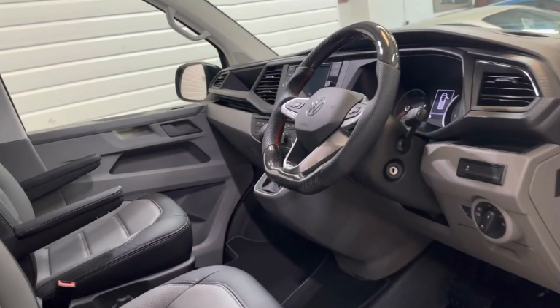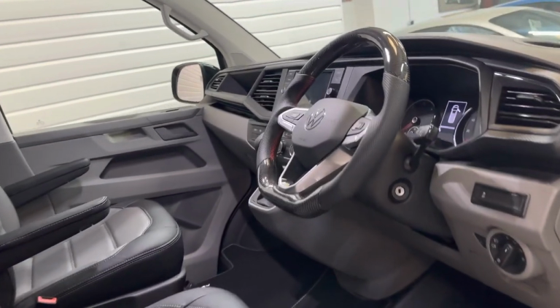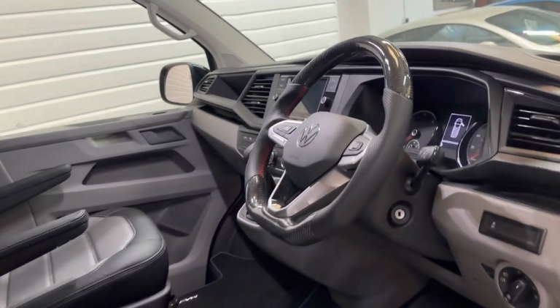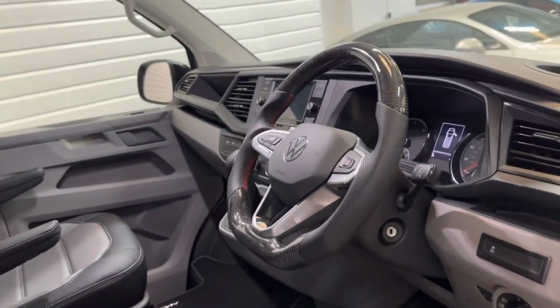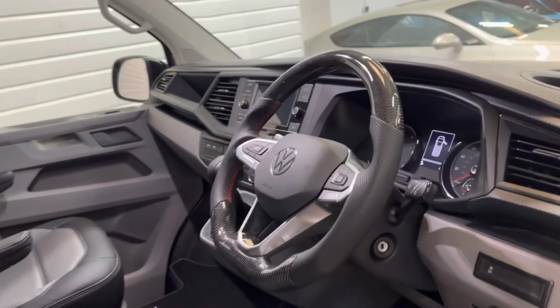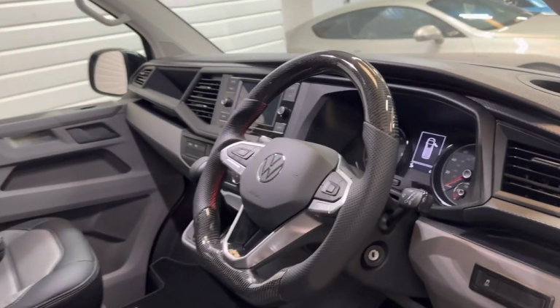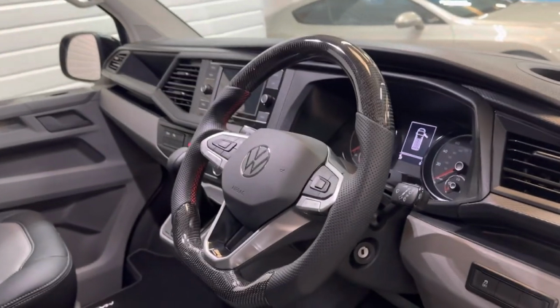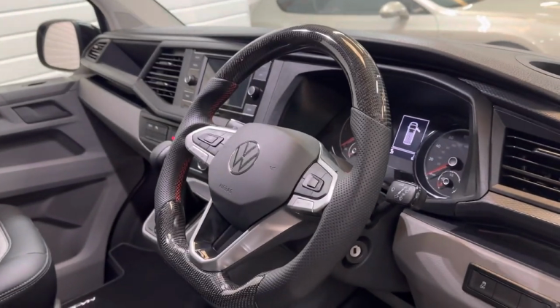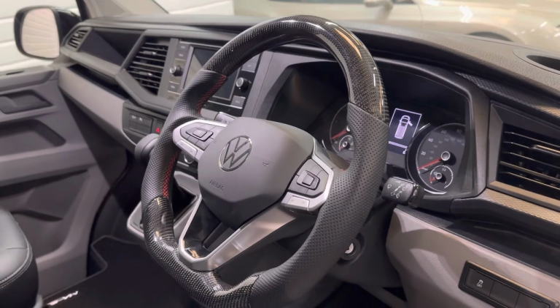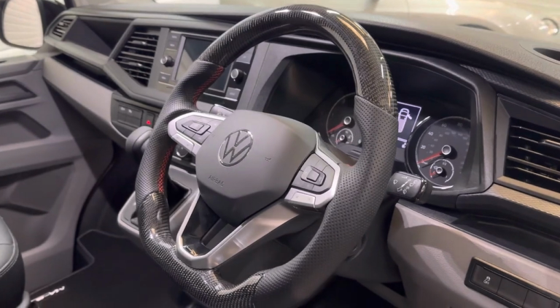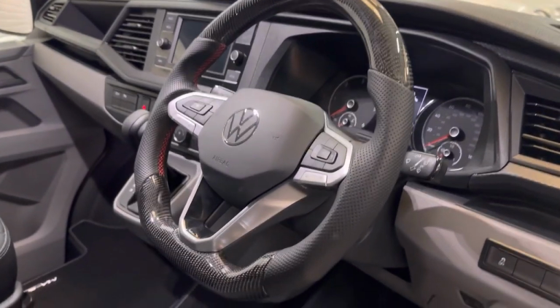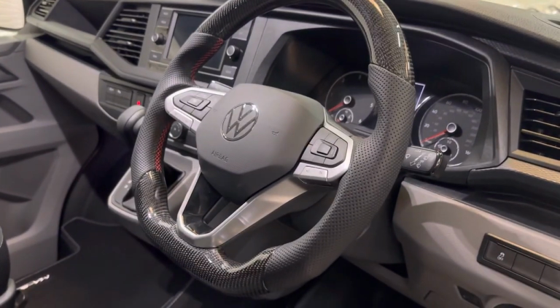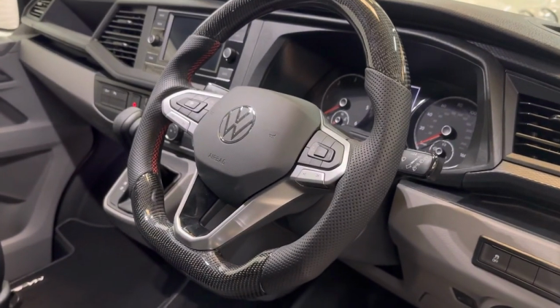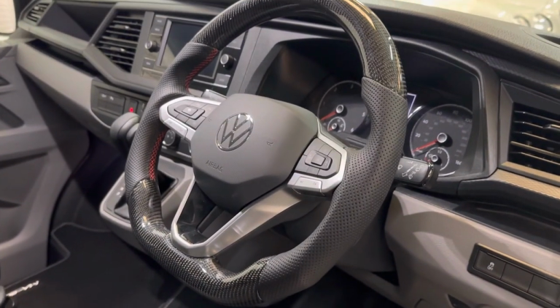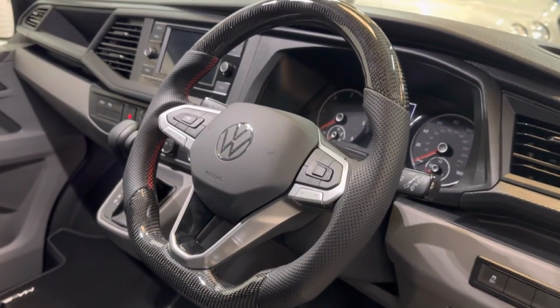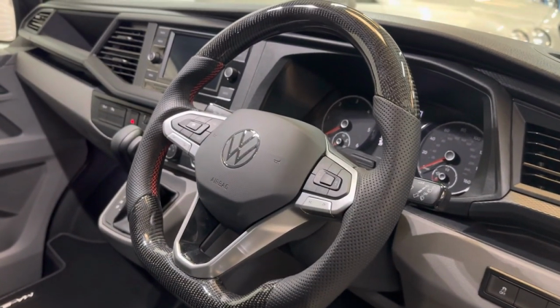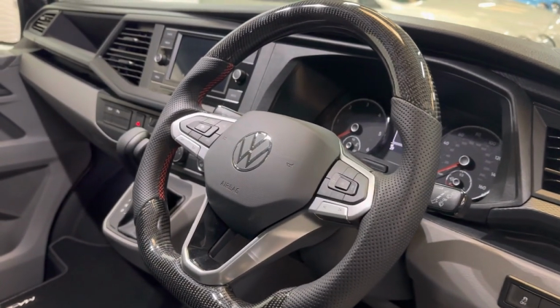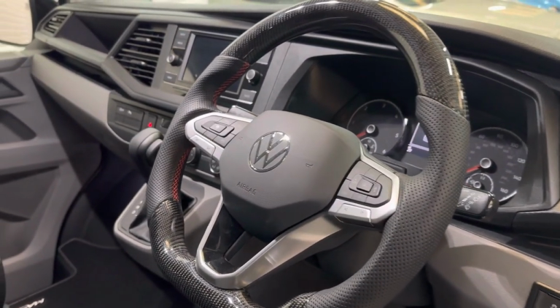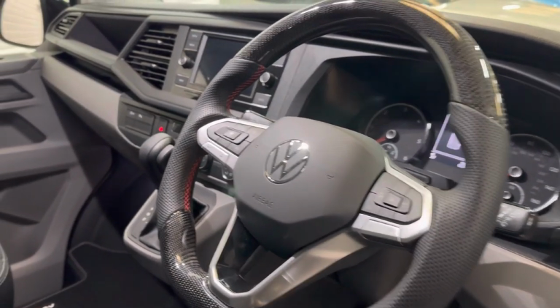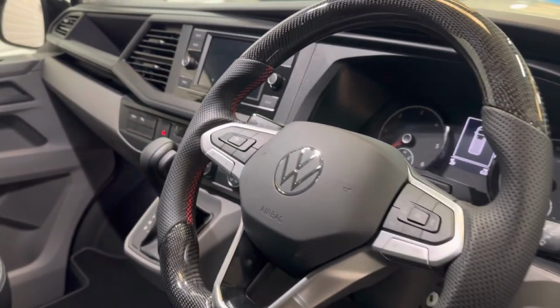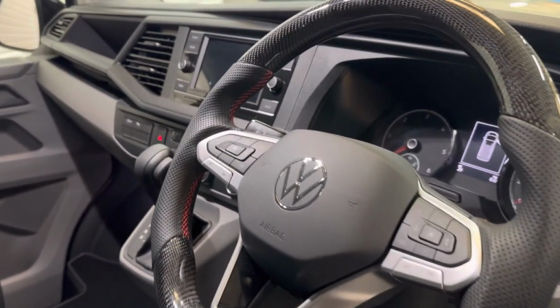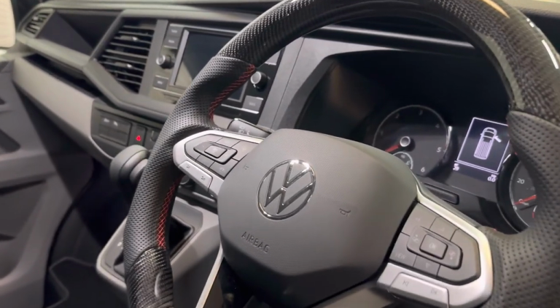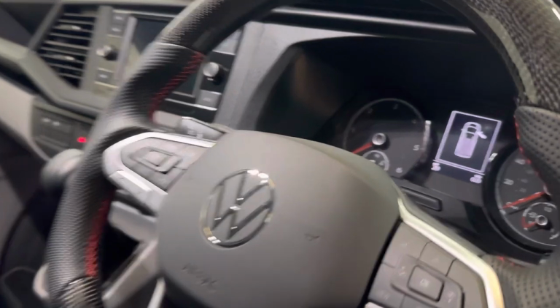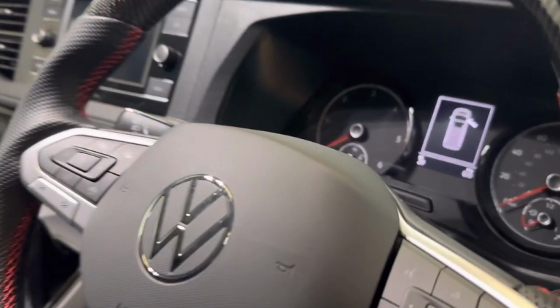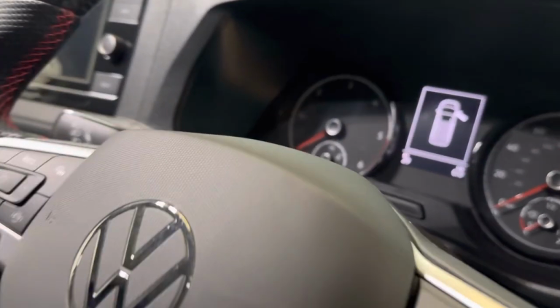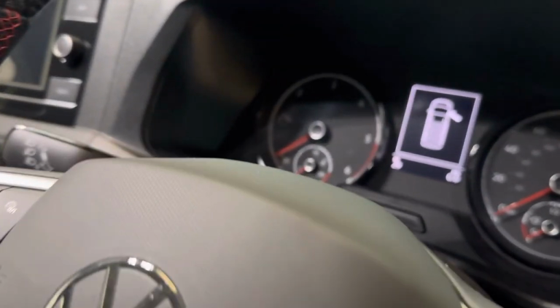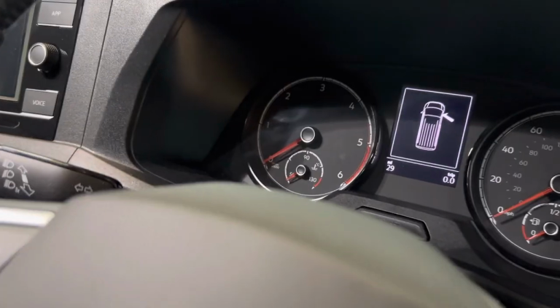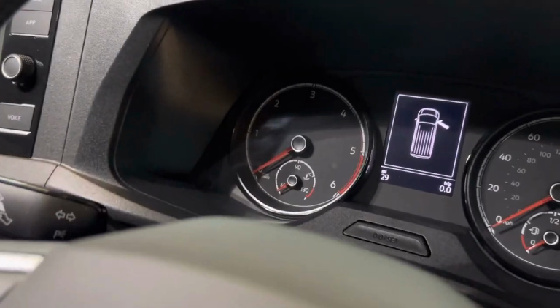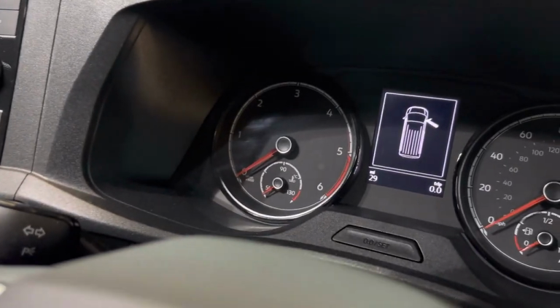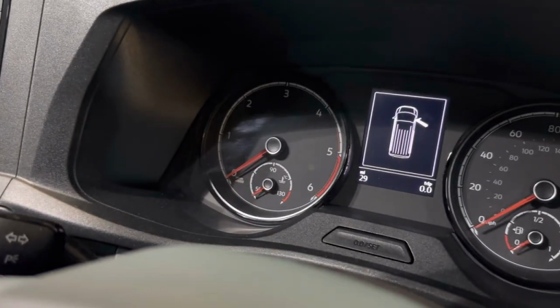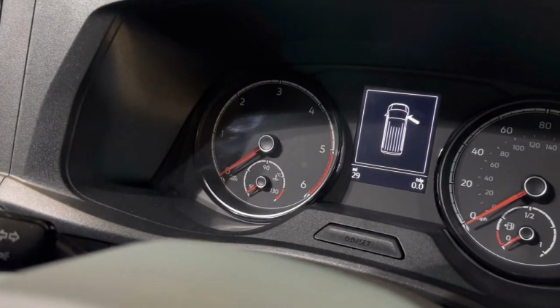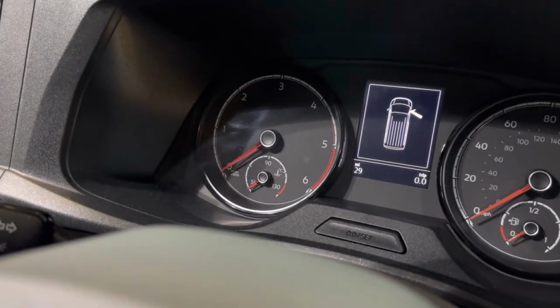We've also fitted one of these lovely carbon-leather mixed steering wheels with red stitching. And this vehicle has only done 29 miles from new.